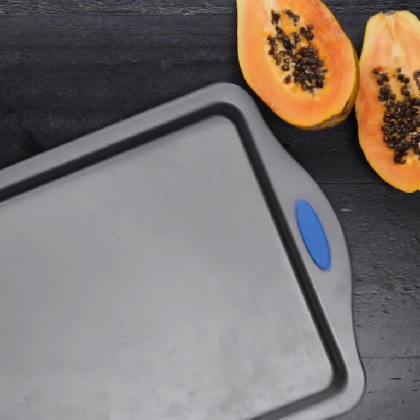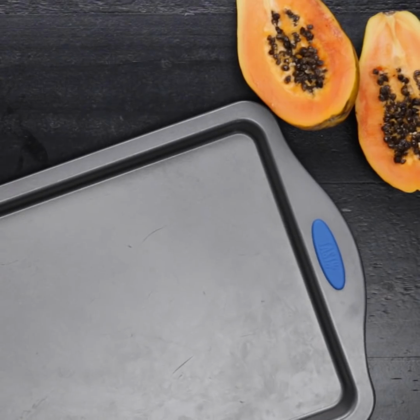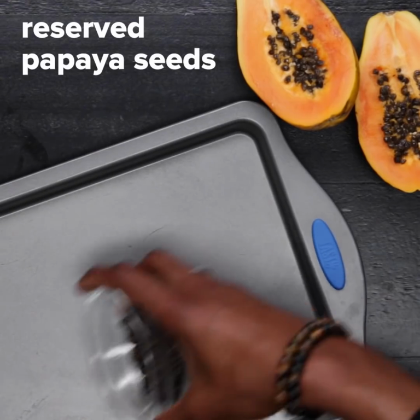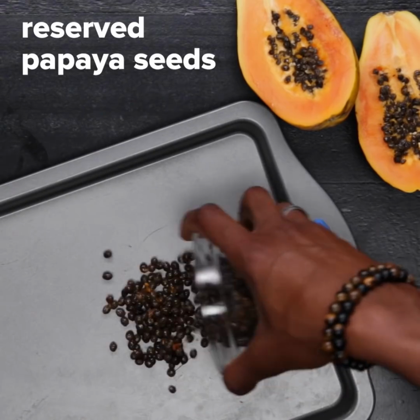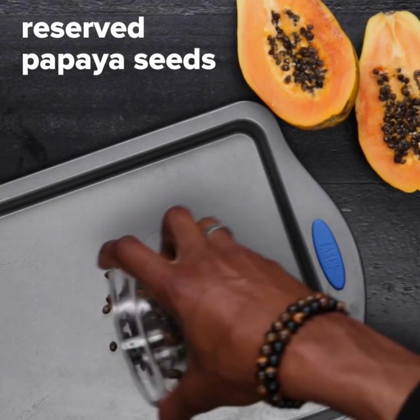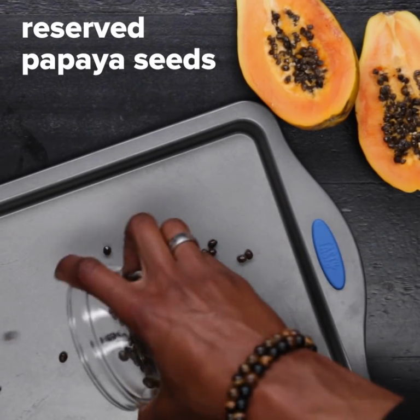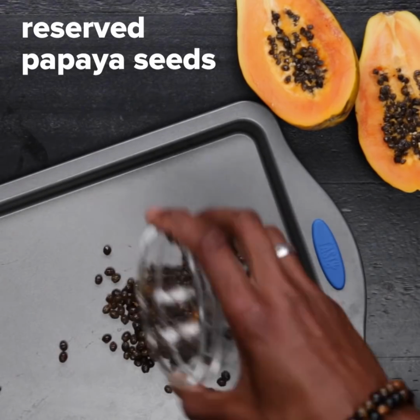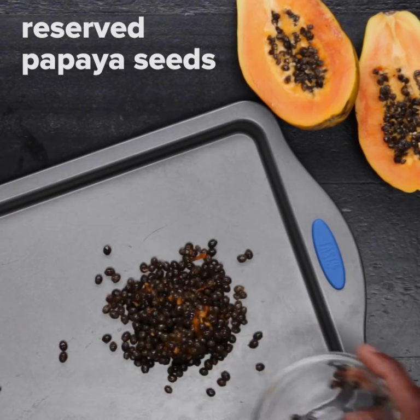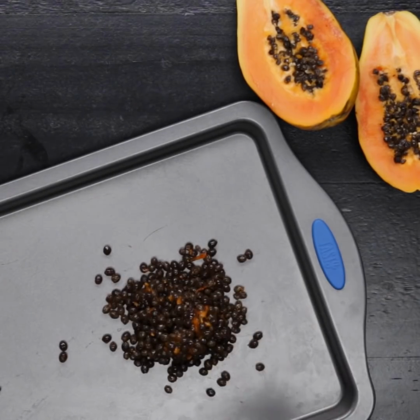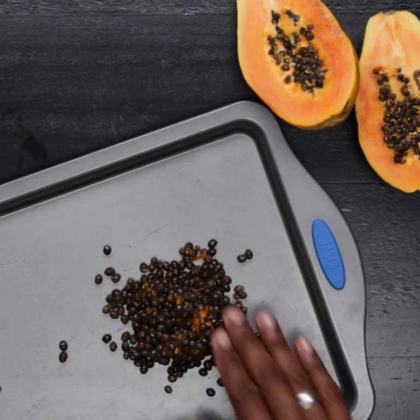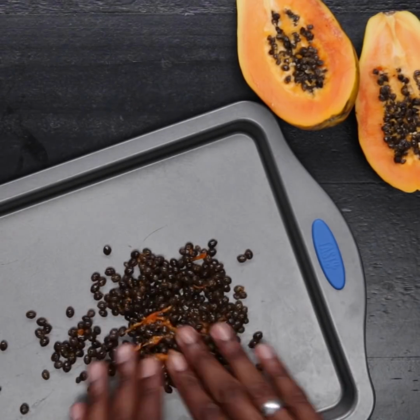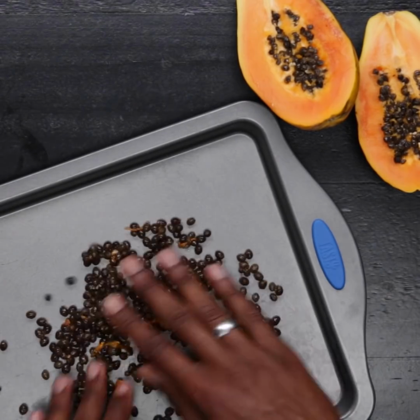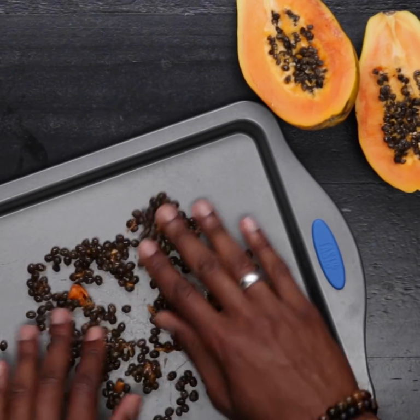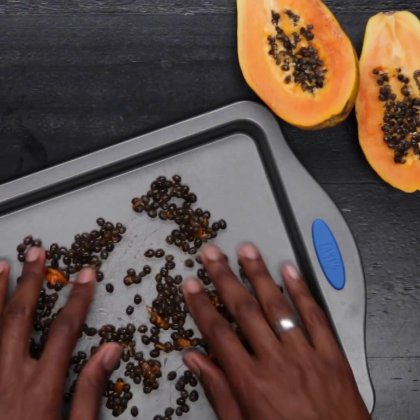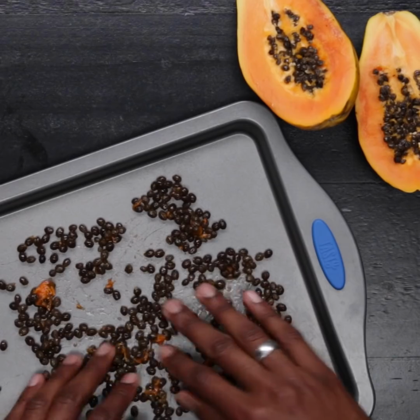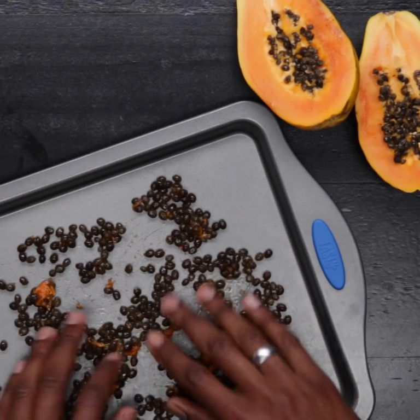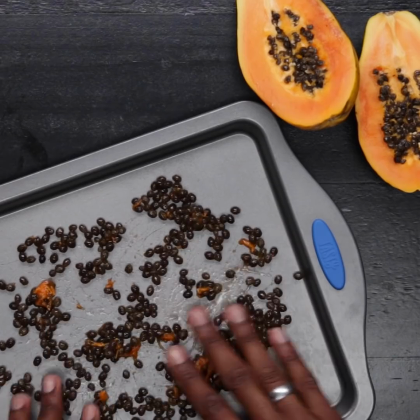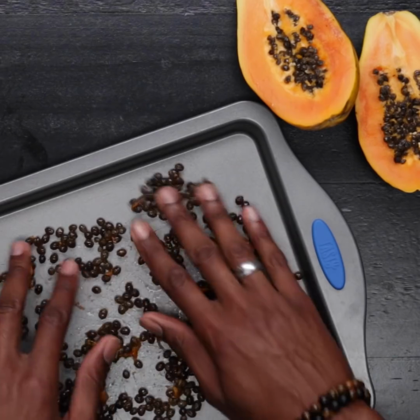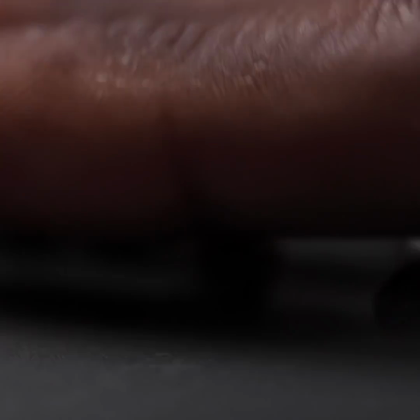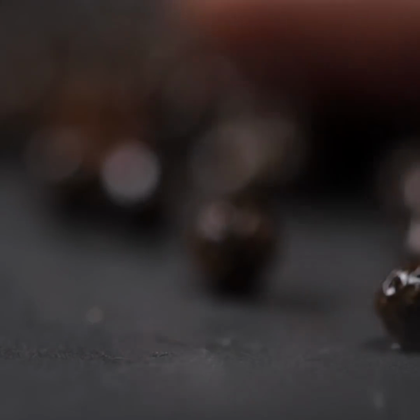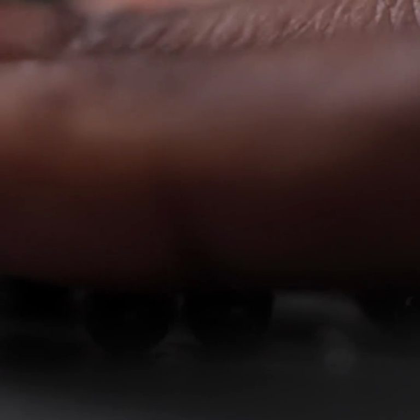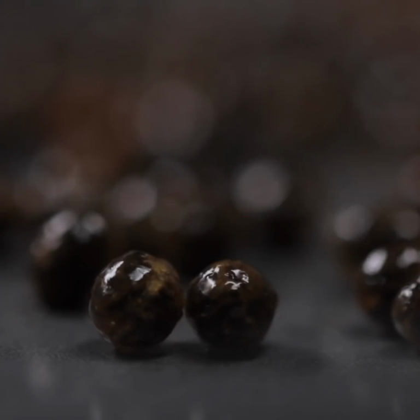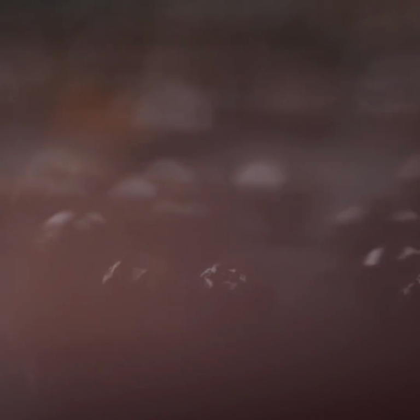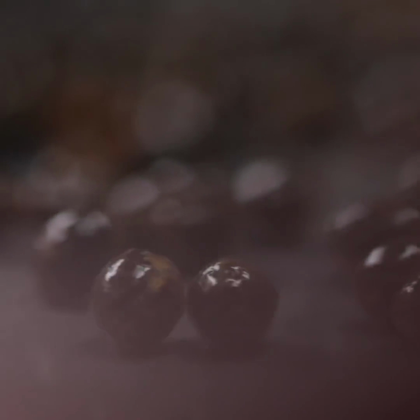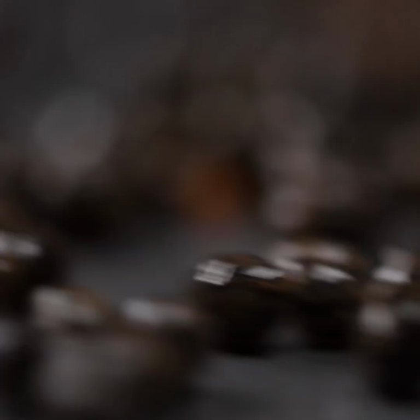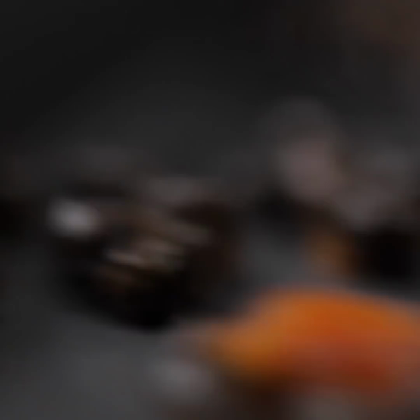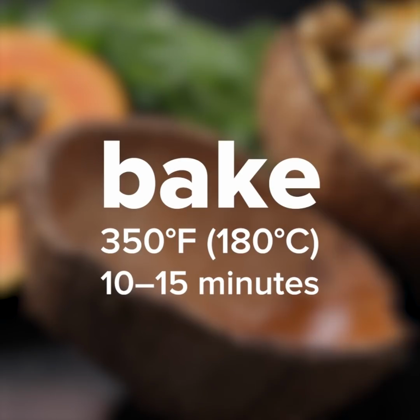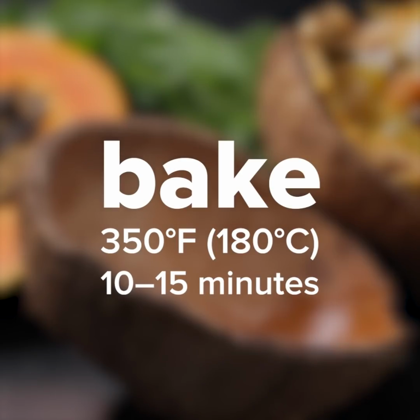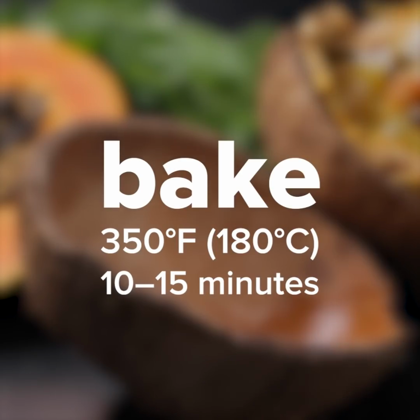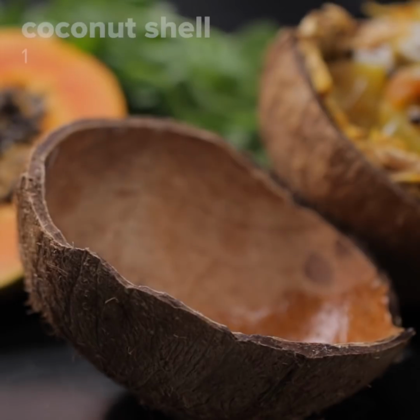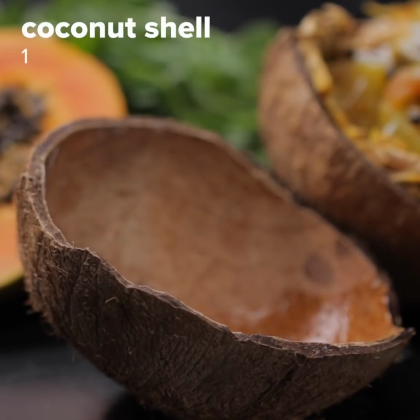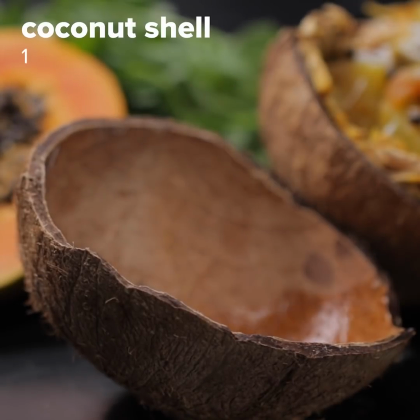For this recipe, we're not wasting anything, so I'm also baking off my papaya seeds and using them as a garnish for my stew. To maximize the island effect, we're serving our stew in a coconut with our baked plantain wrap.